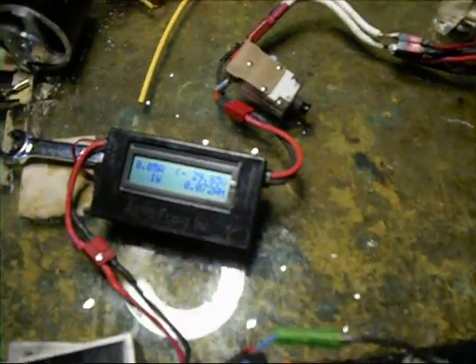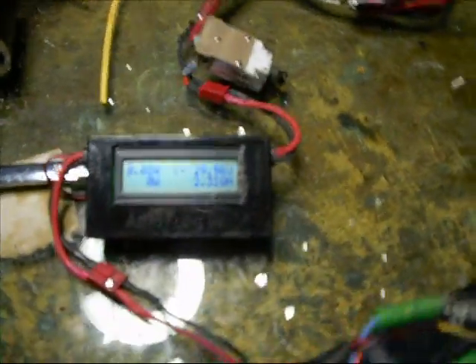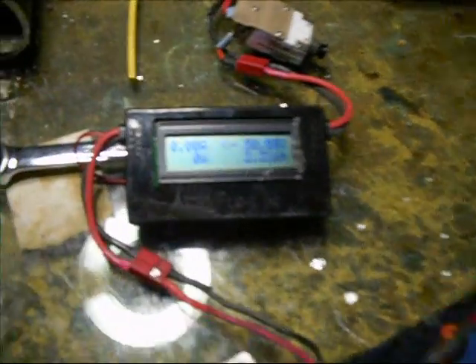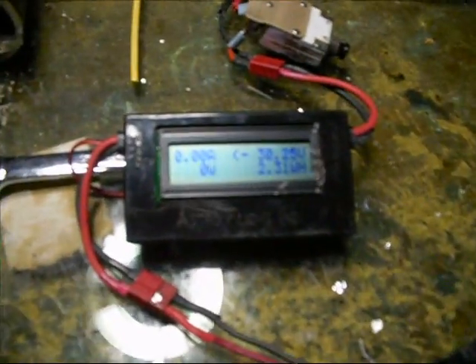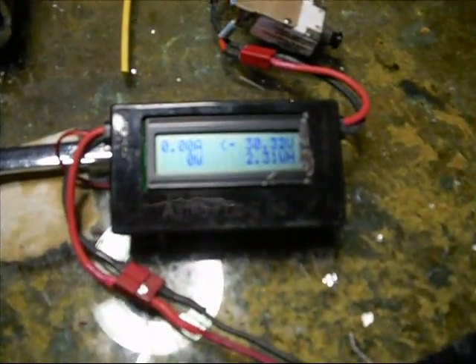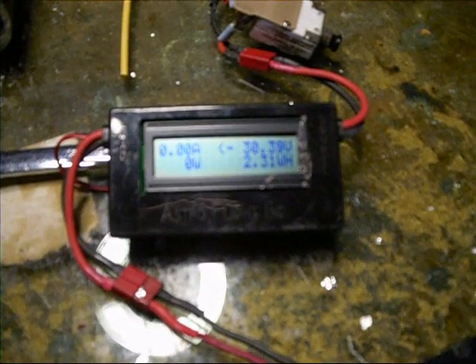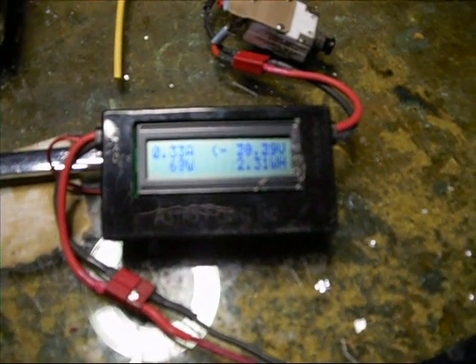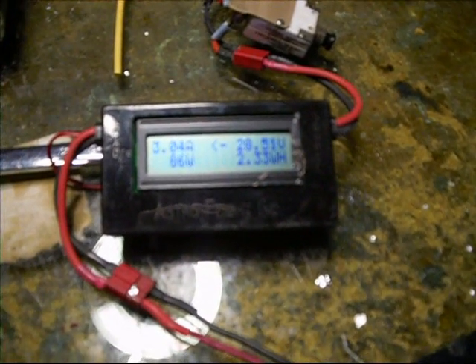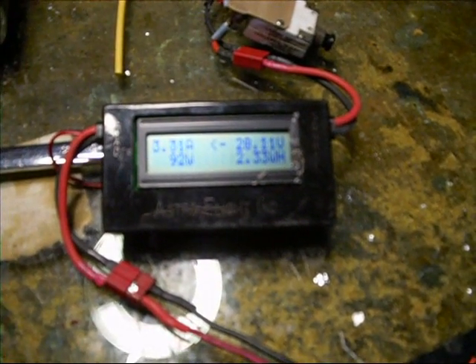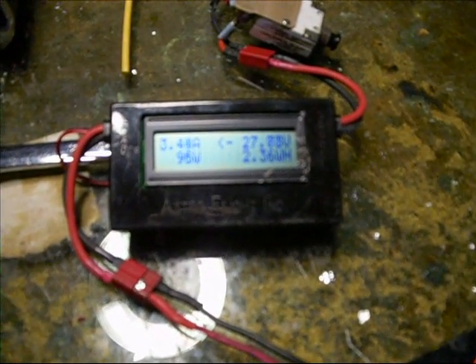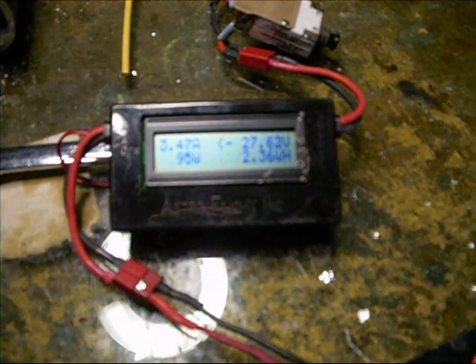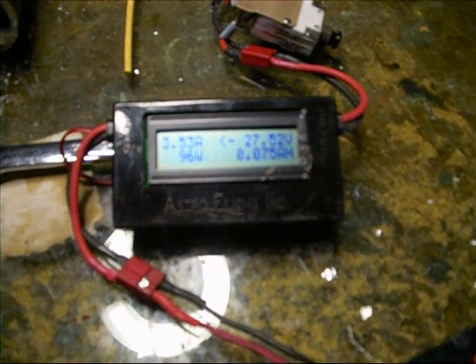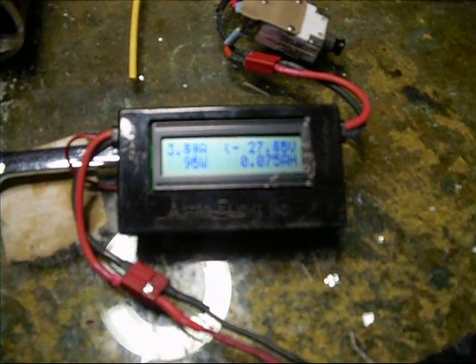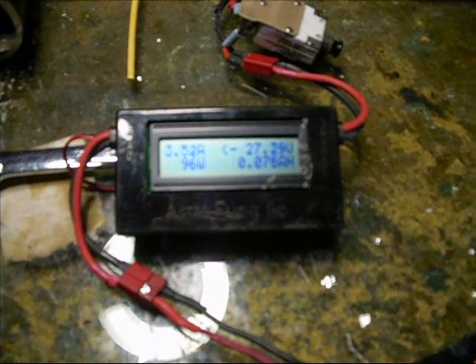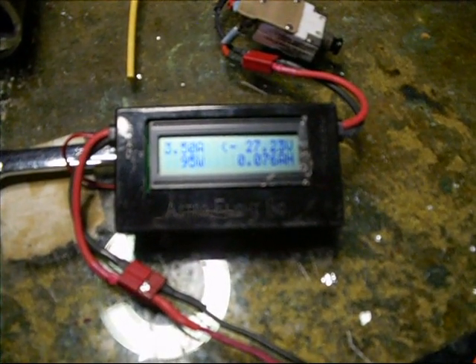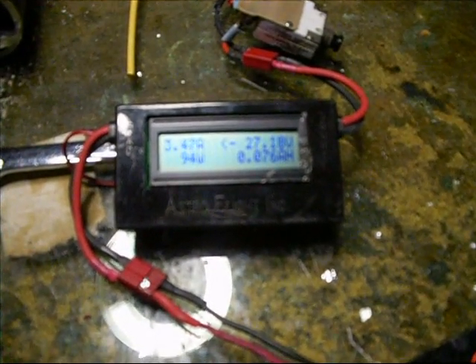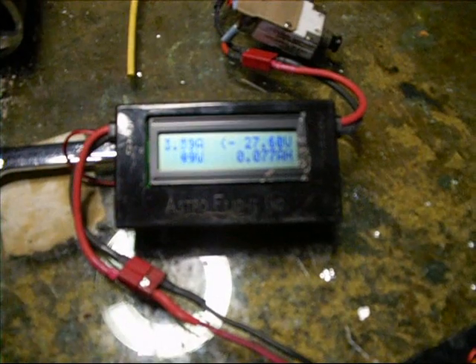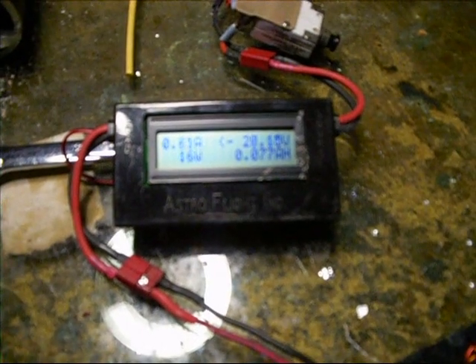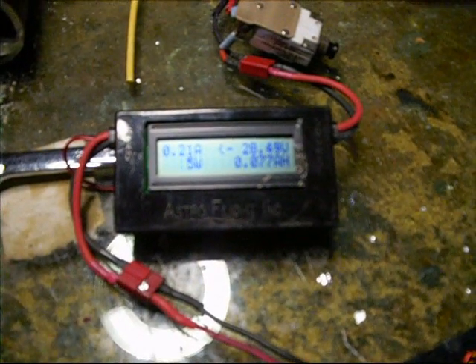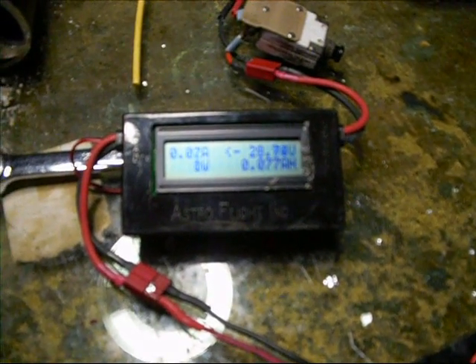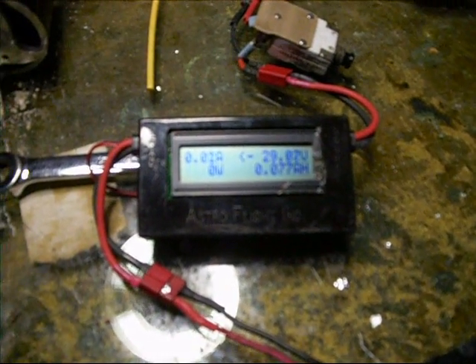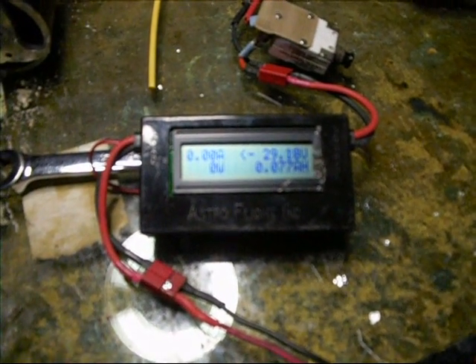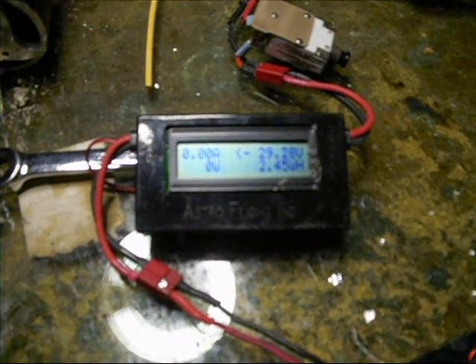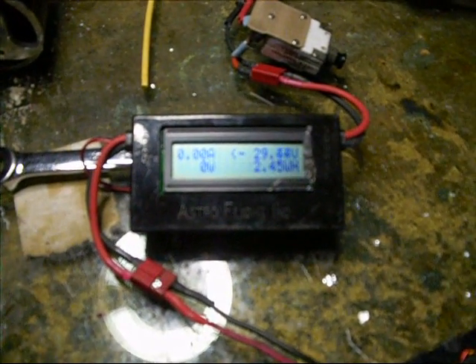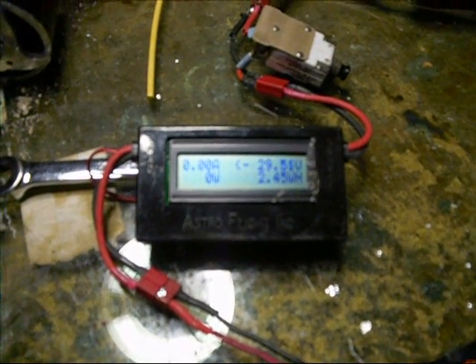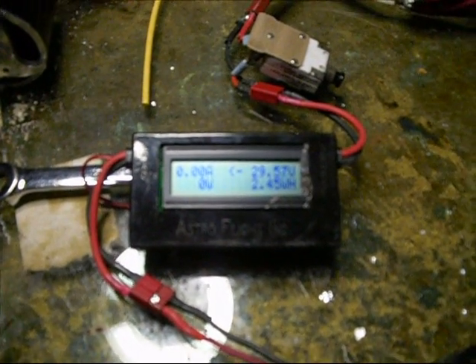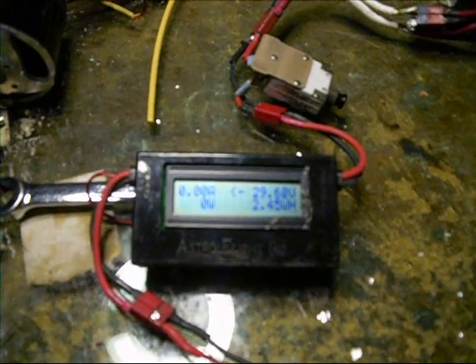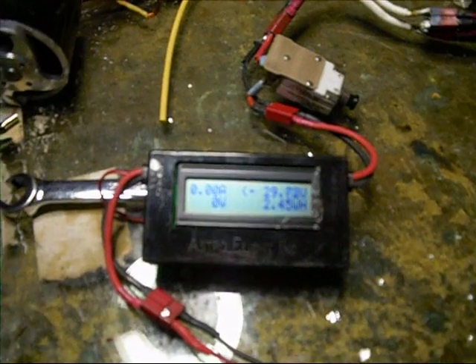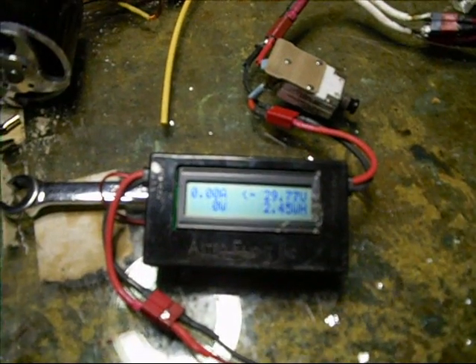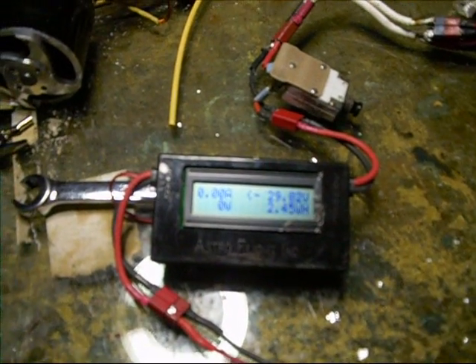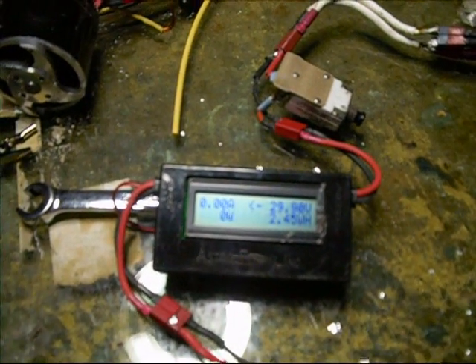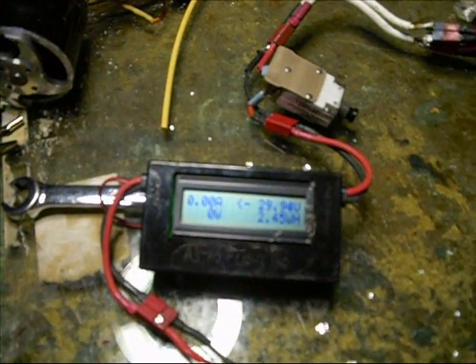Here is the wattmeter reading. I think the amps are still a little bit high, which I think if I get the Hall position sensors exactly on the right spot I'll be good. But without a scope I don't think that's going to be possible.